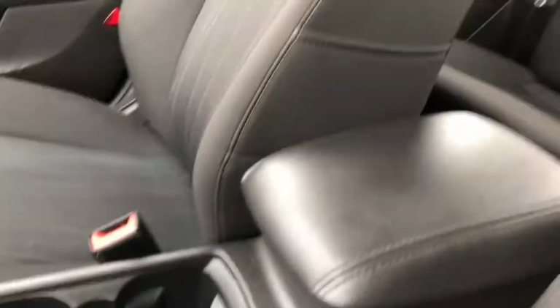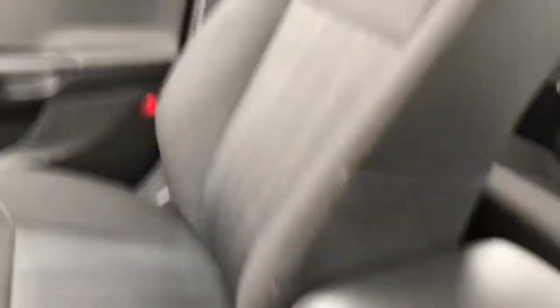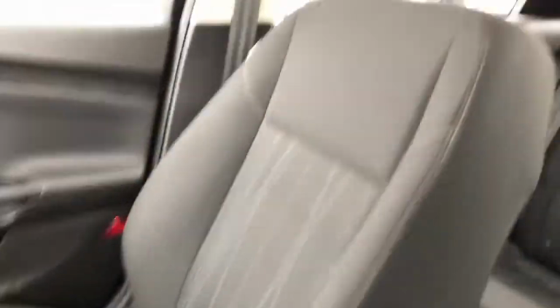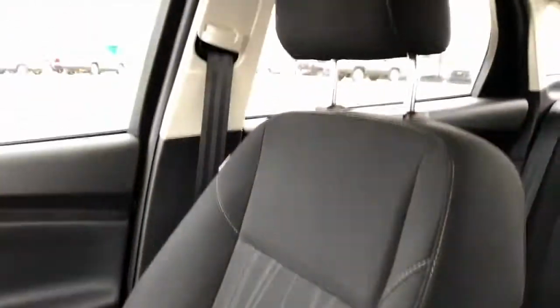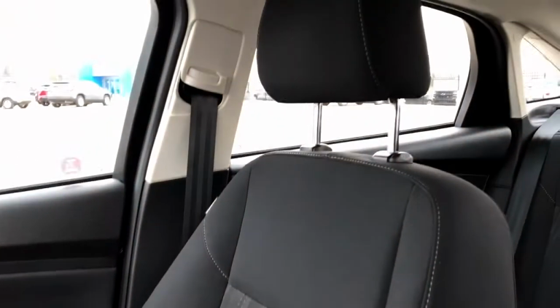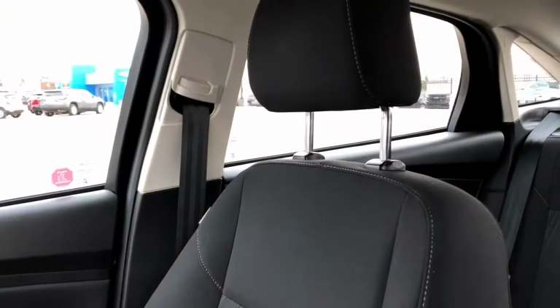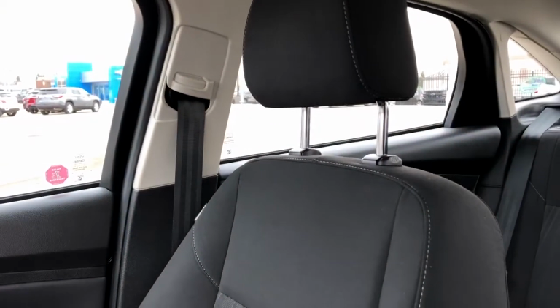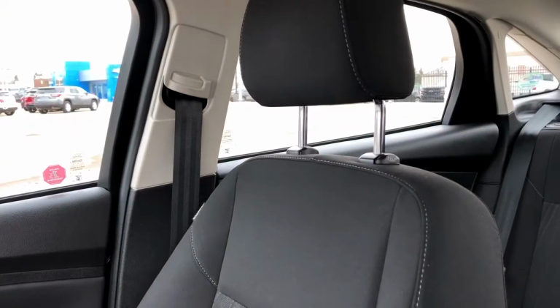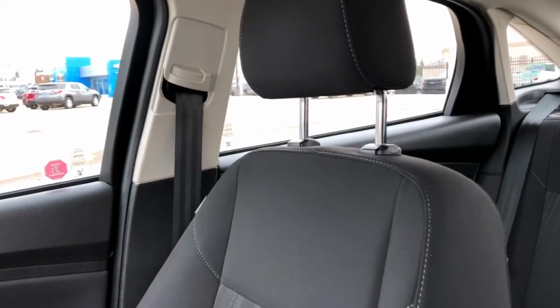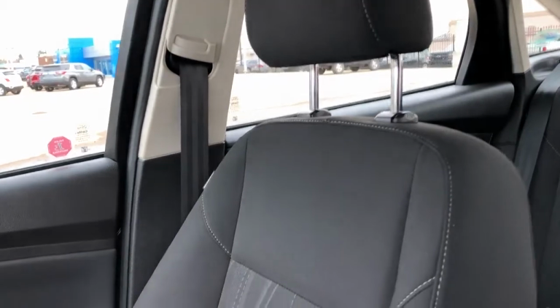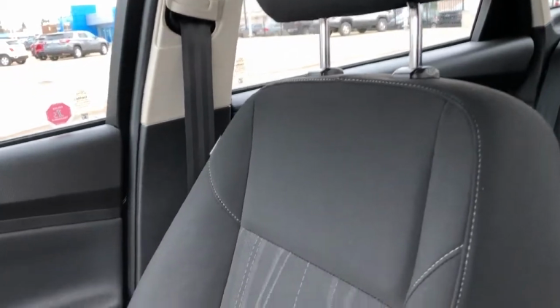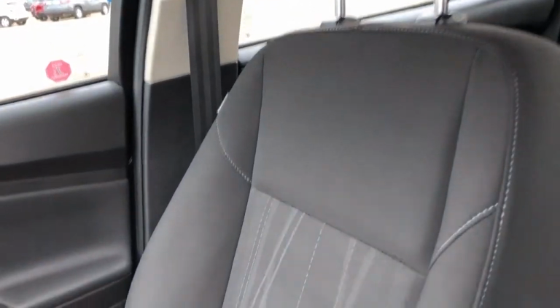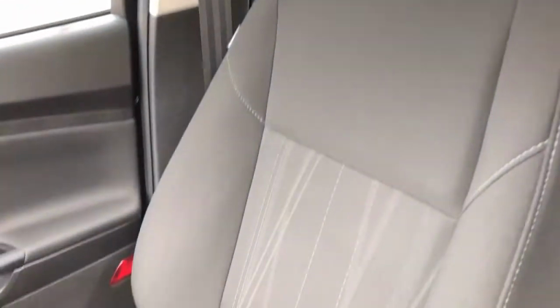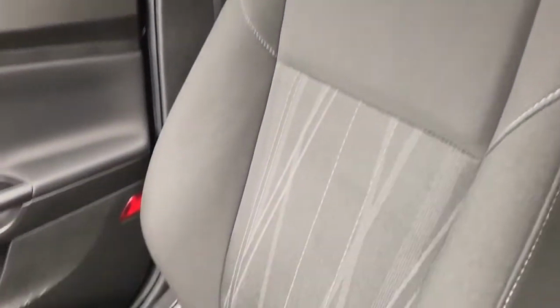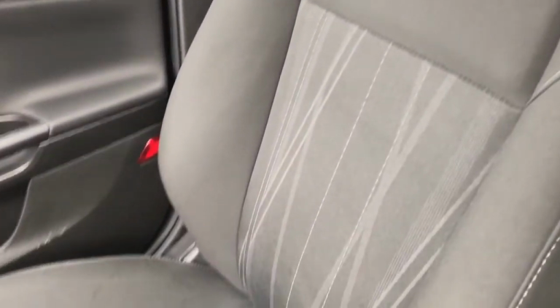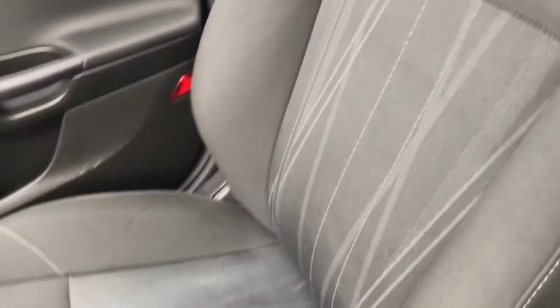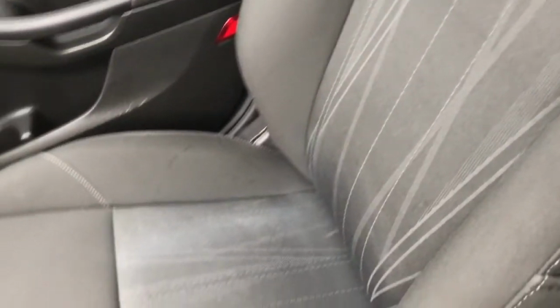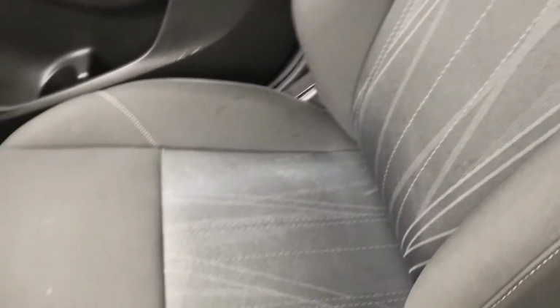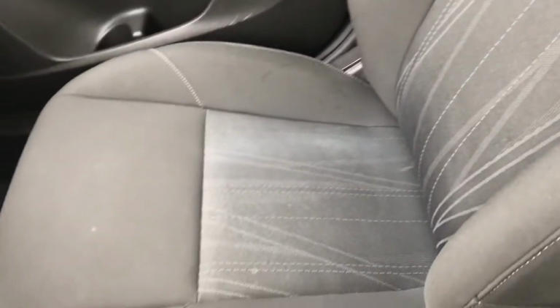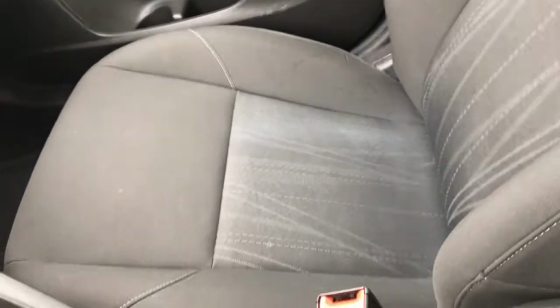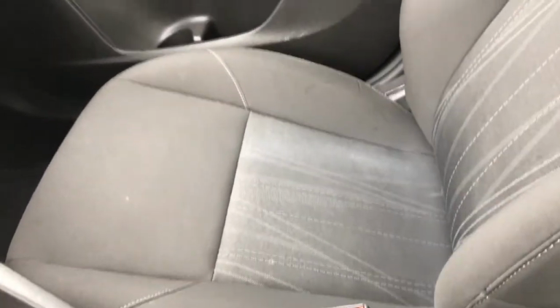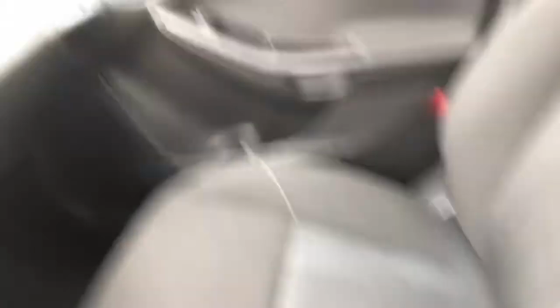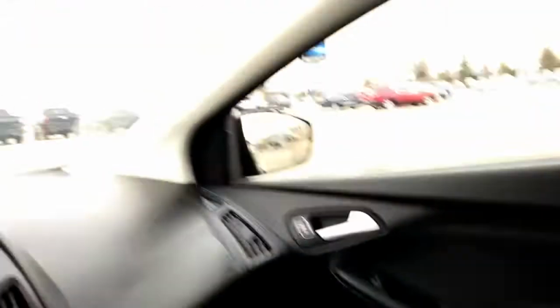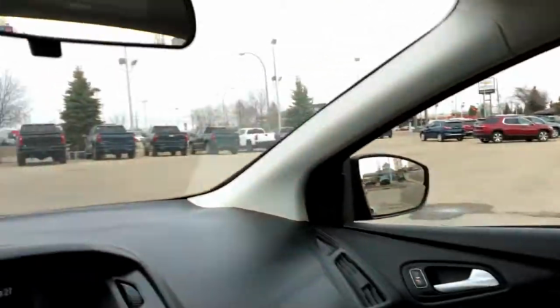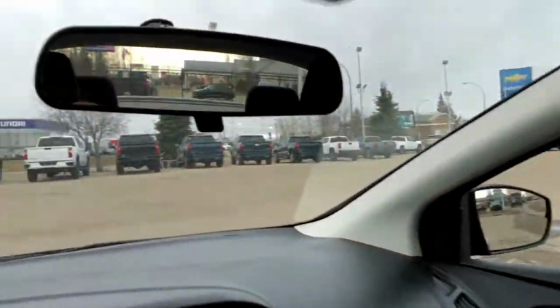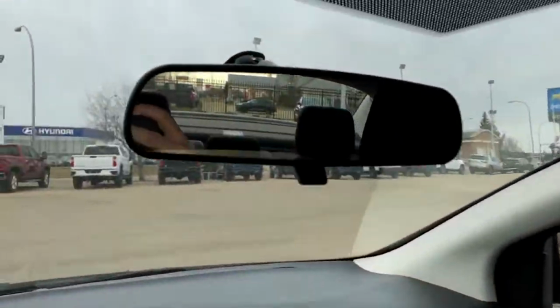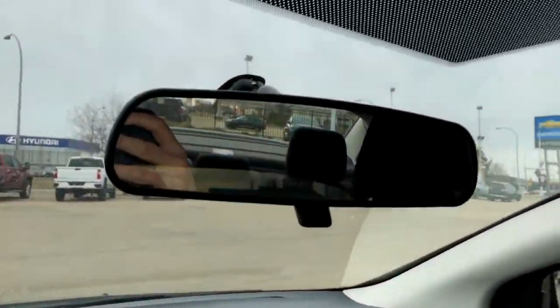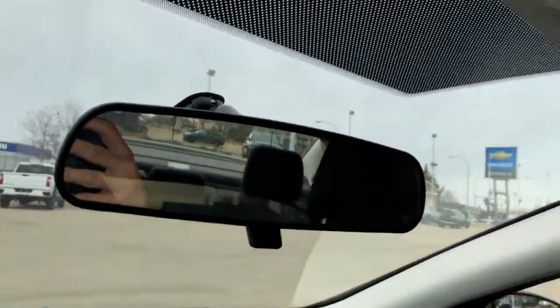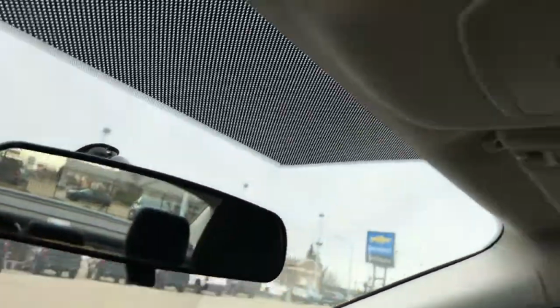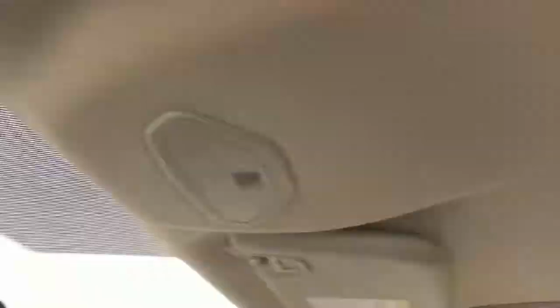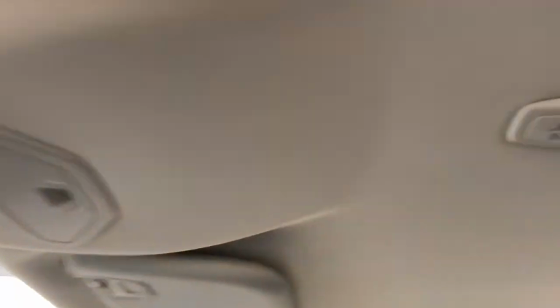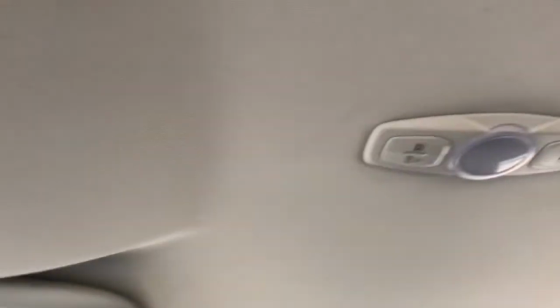The front seats are featured in black fabric with a textured pattern in the lower portion of the seat. Then we have our rearview mirror and reading lights above.